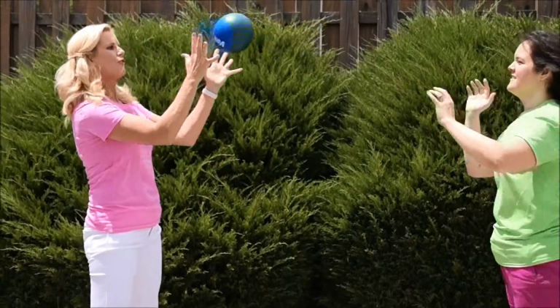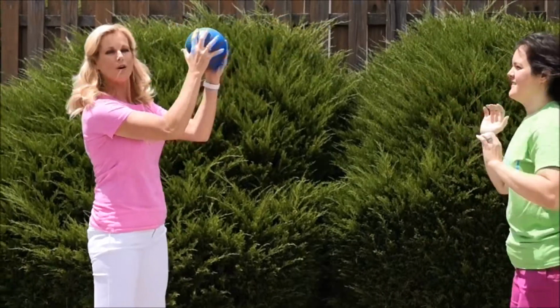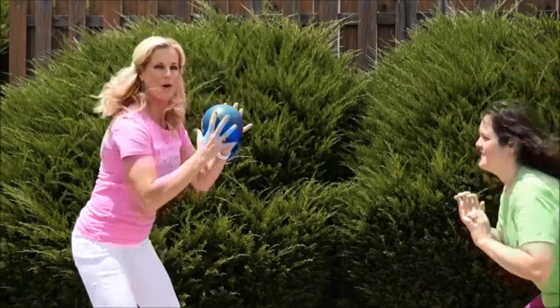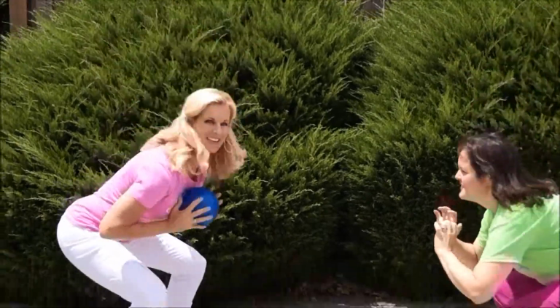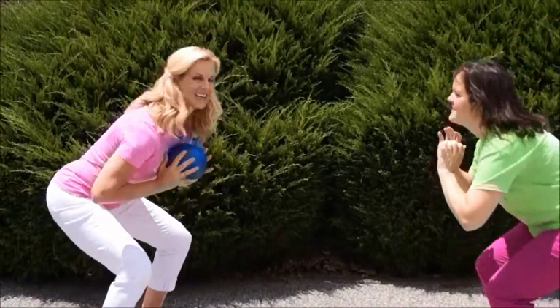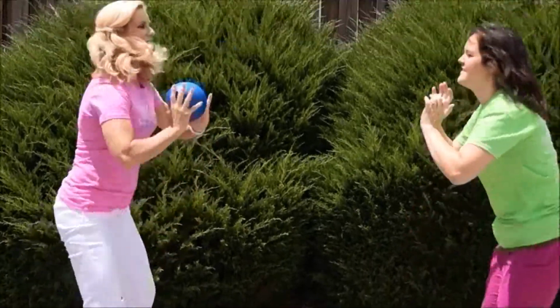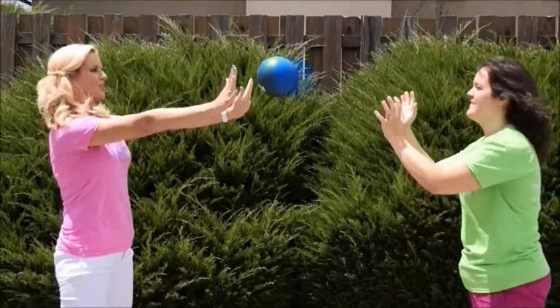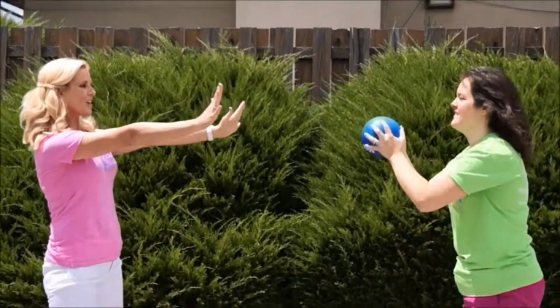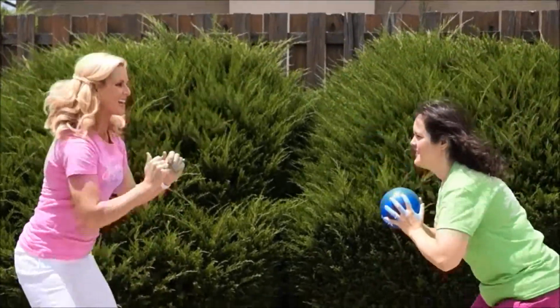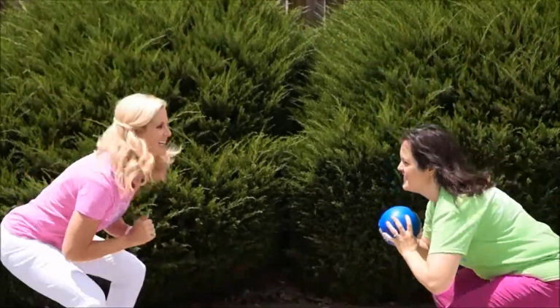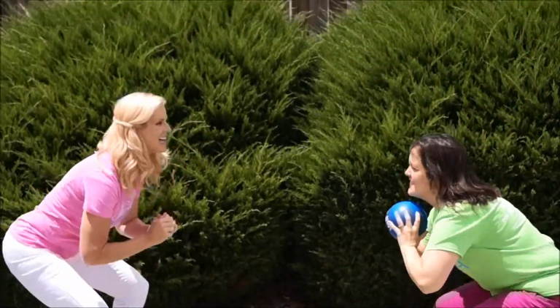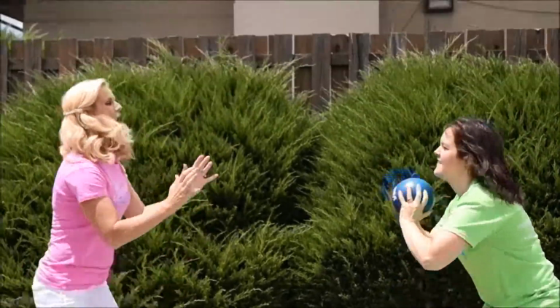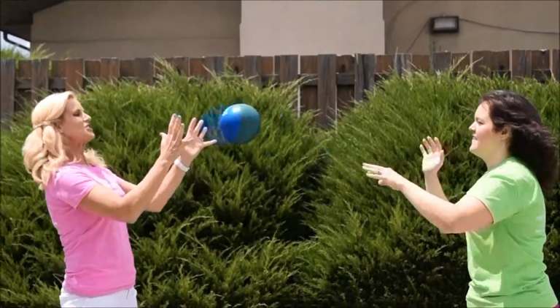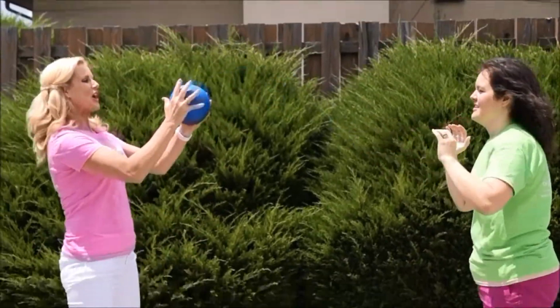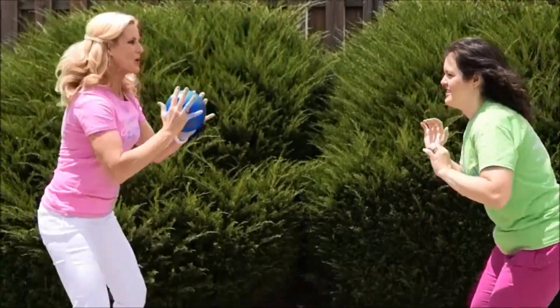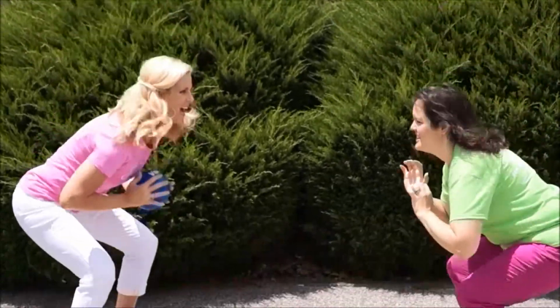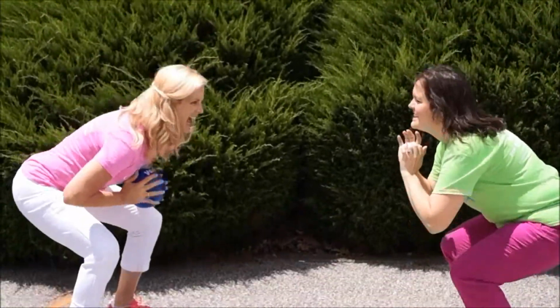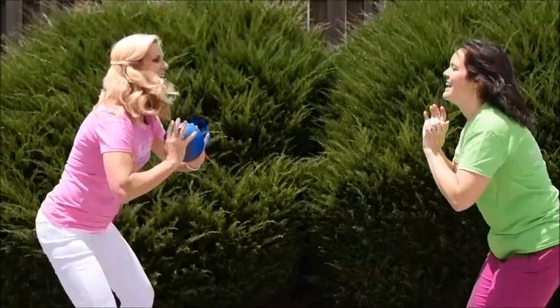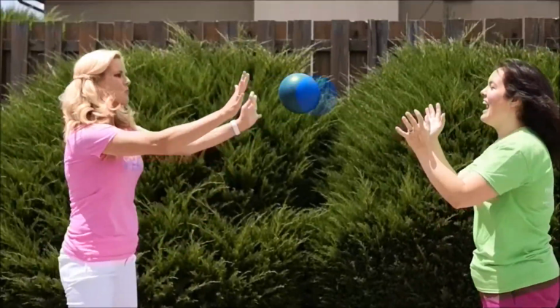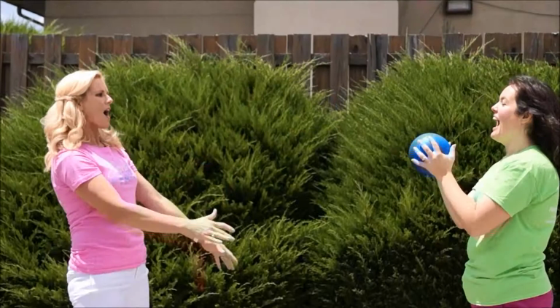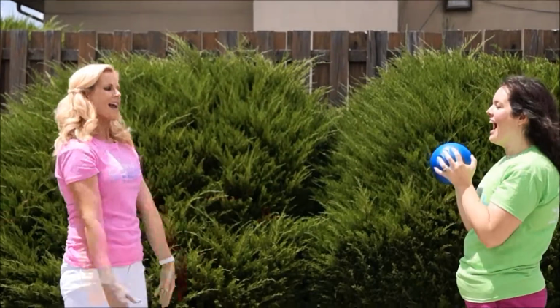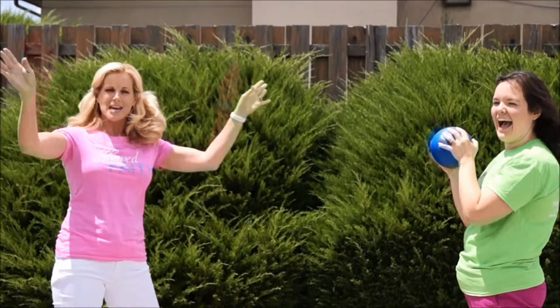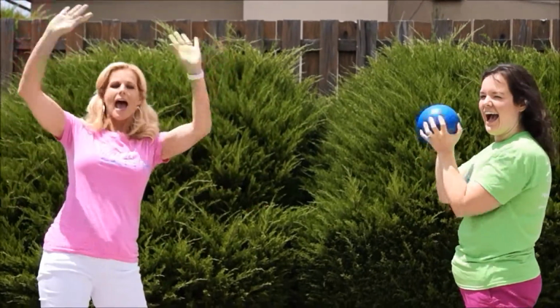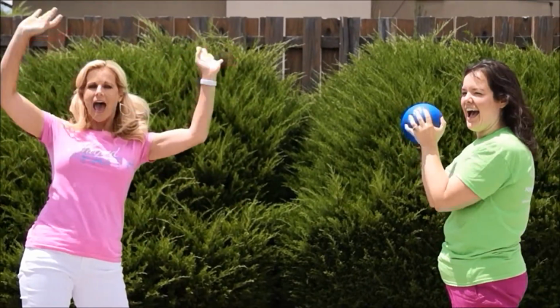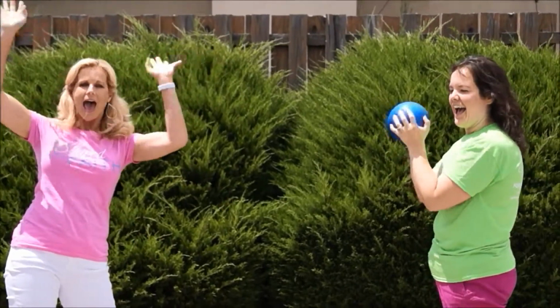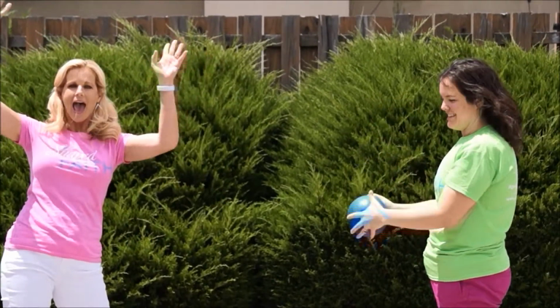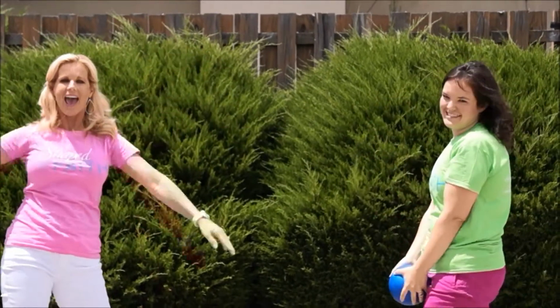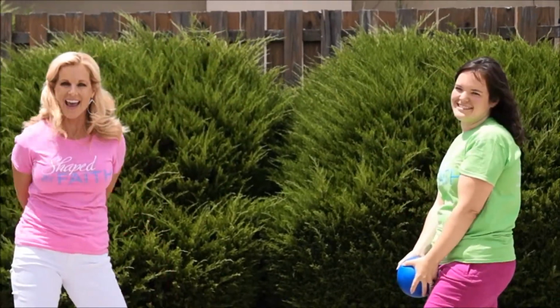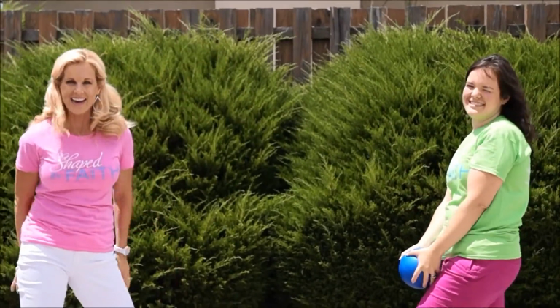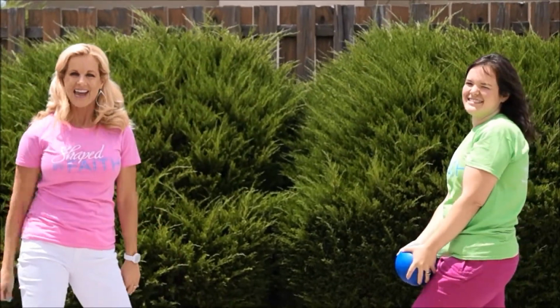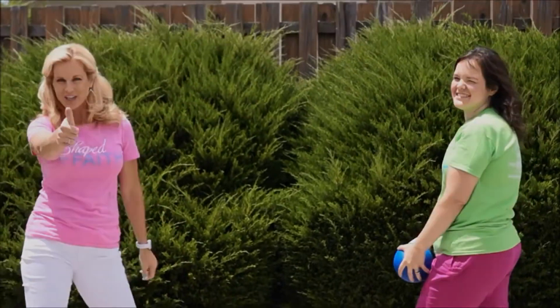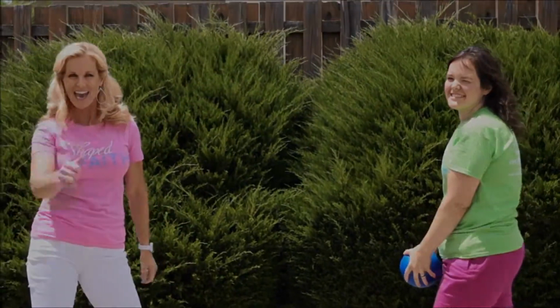Four more. Three, two, and one. Yay! Have a good day.